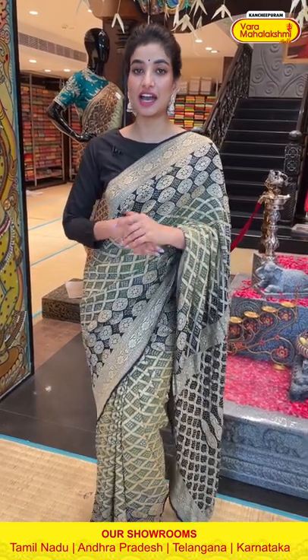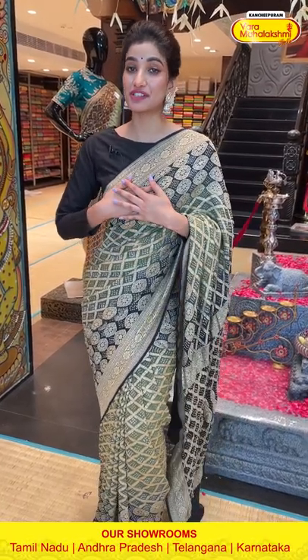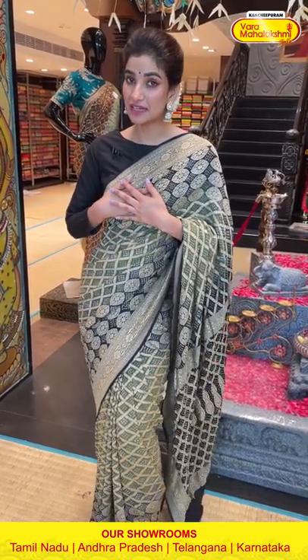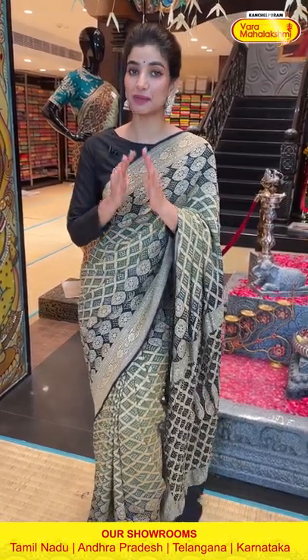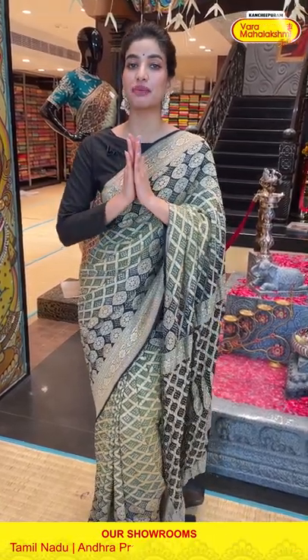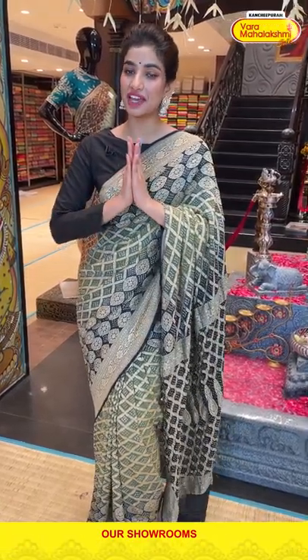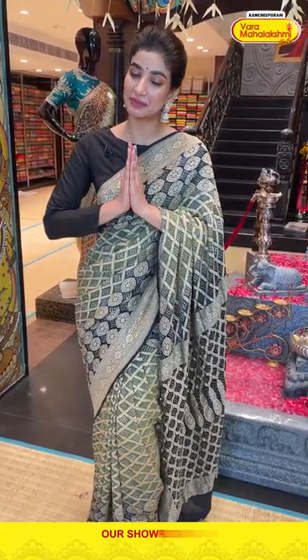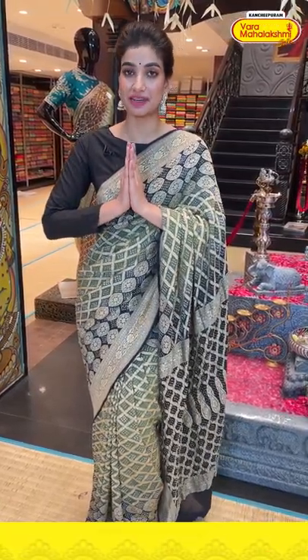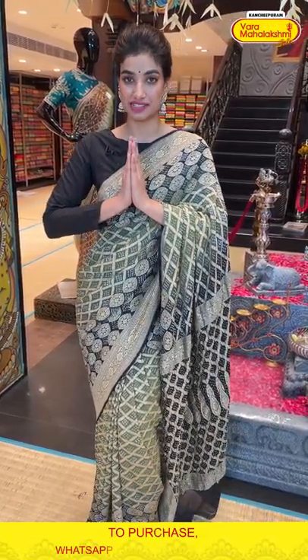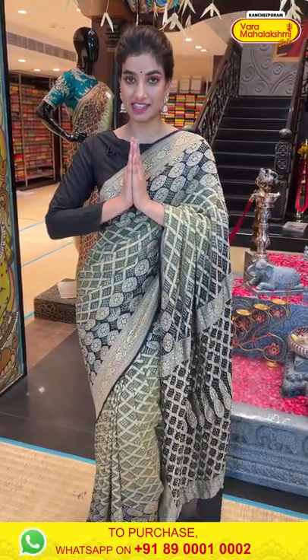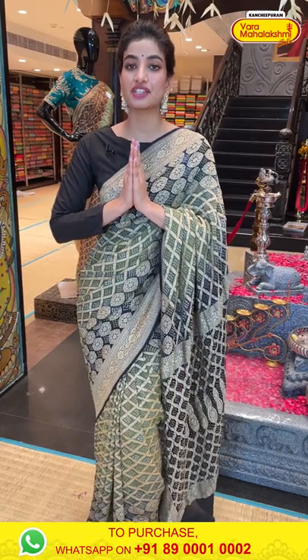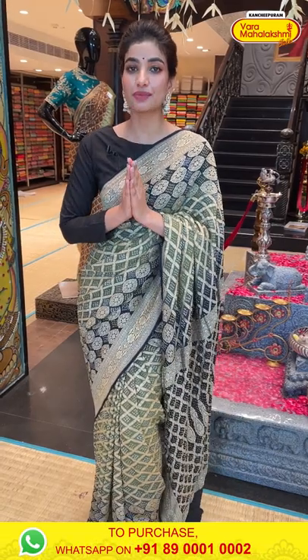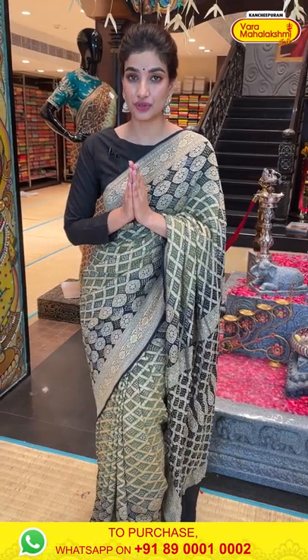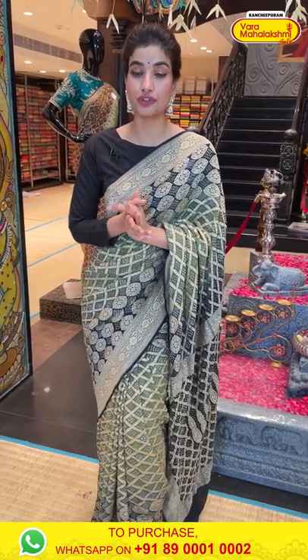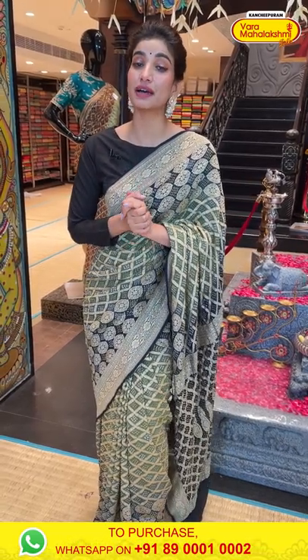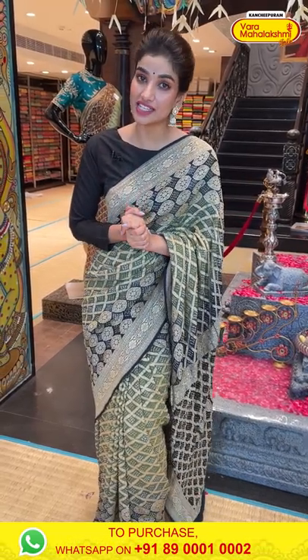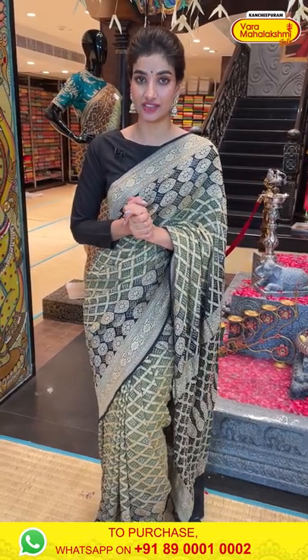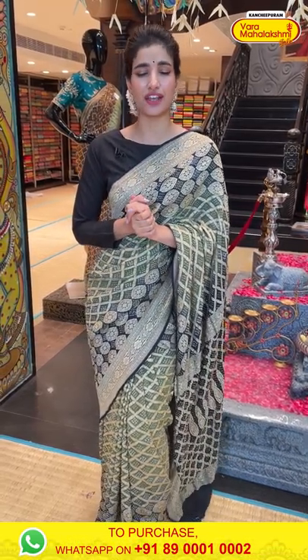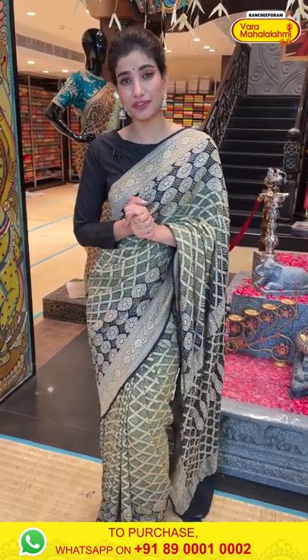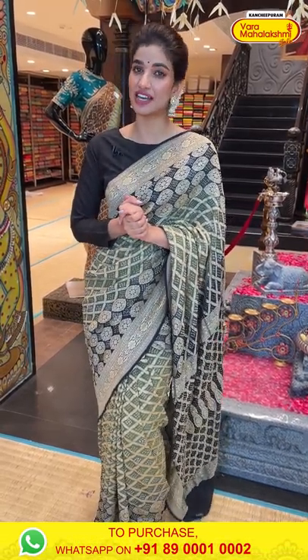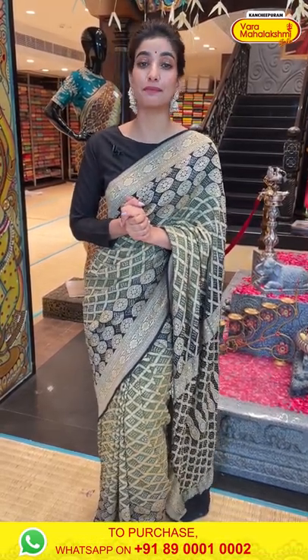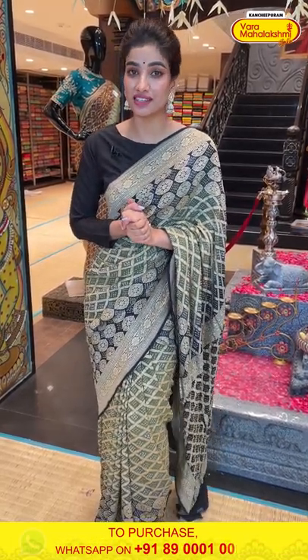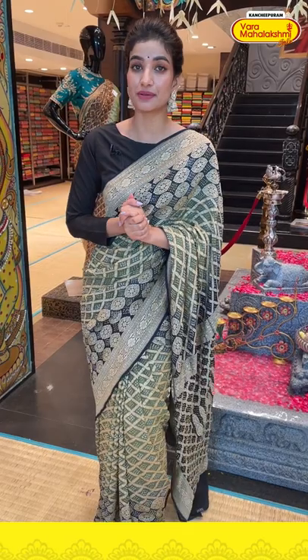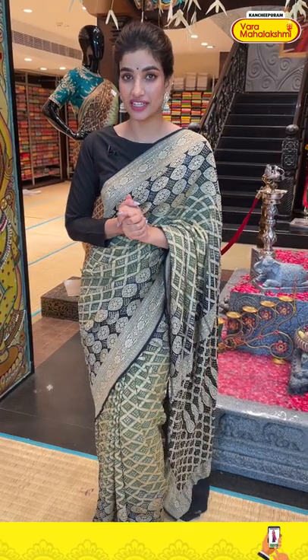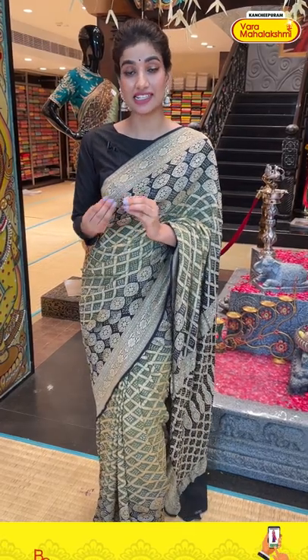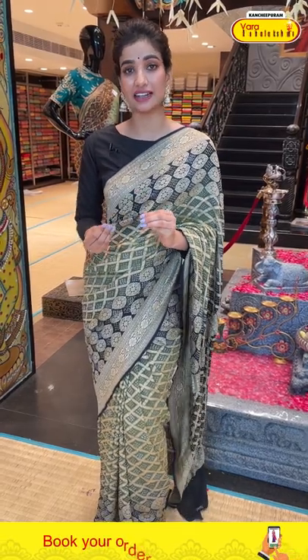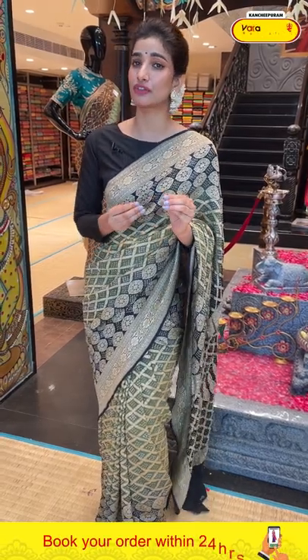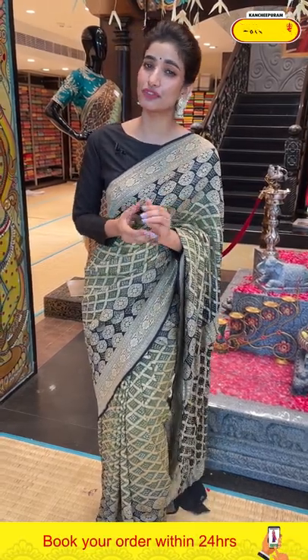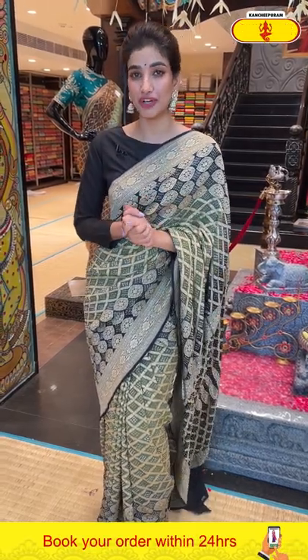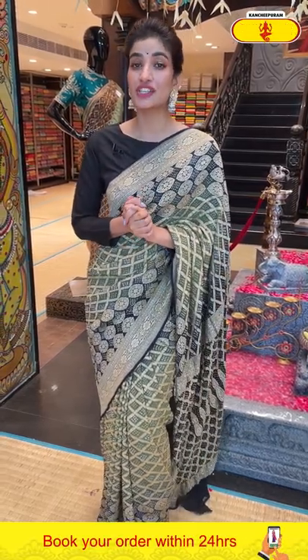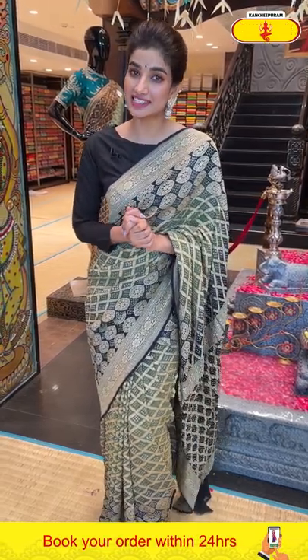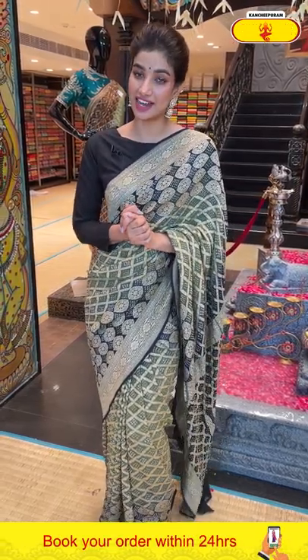My name is Shashi Mehendra and welcome to Varma Lakshmi Cells. Today I'm going to be showcasing our bandage saree, which is a very beautiful saree with amazing body design along with a beautiful border.